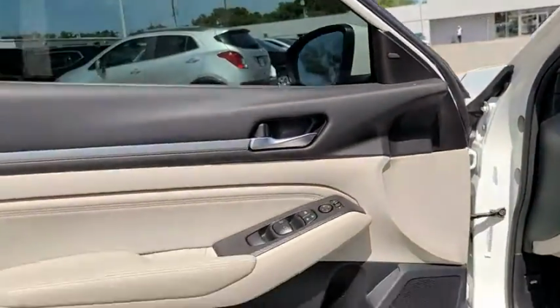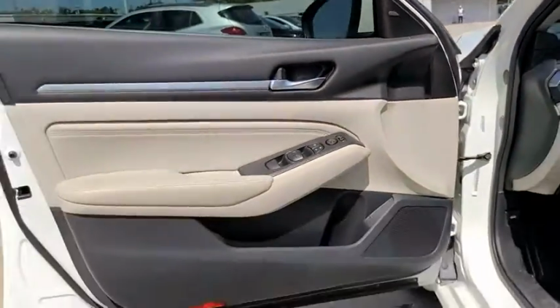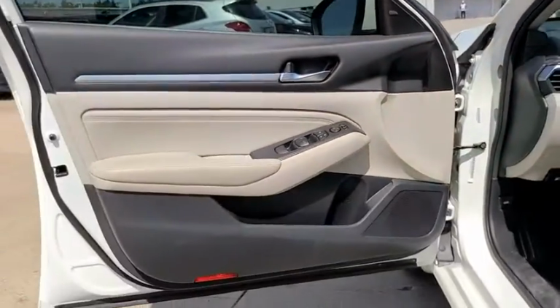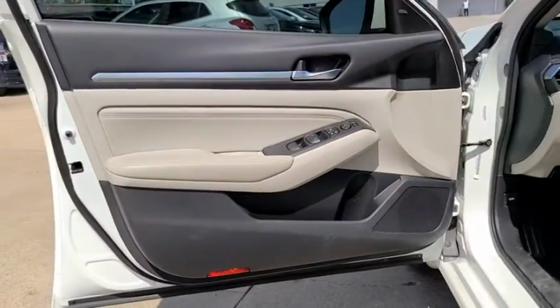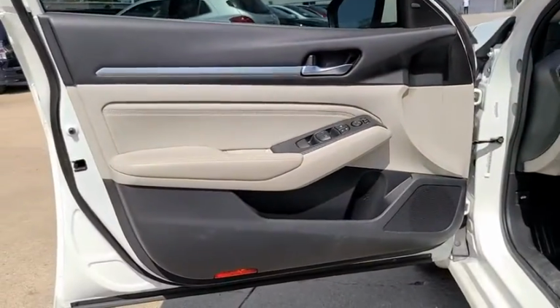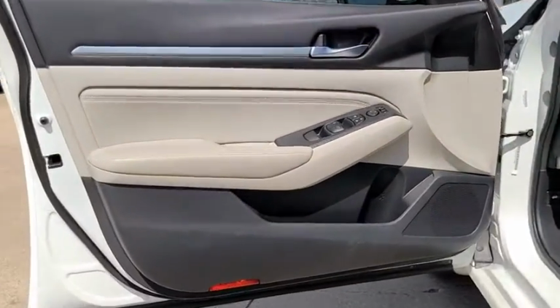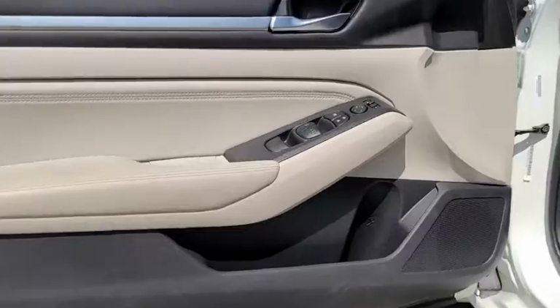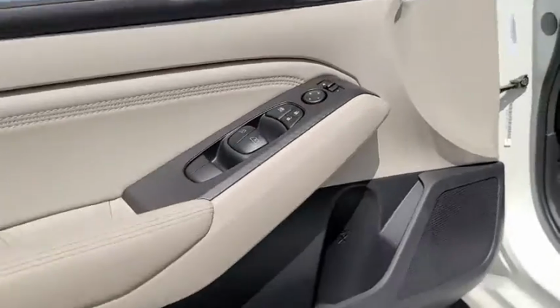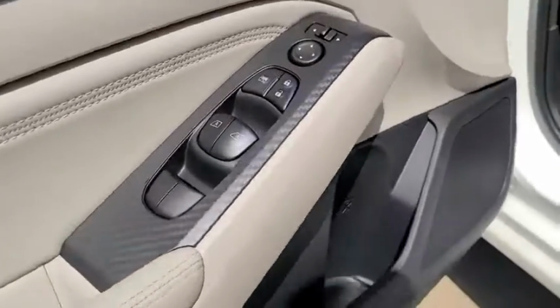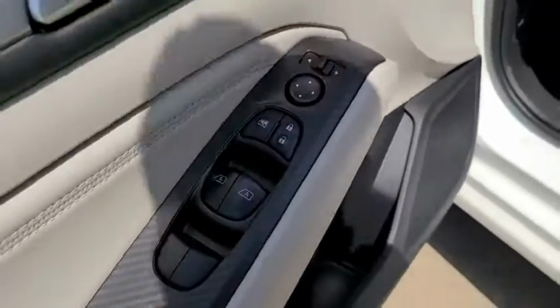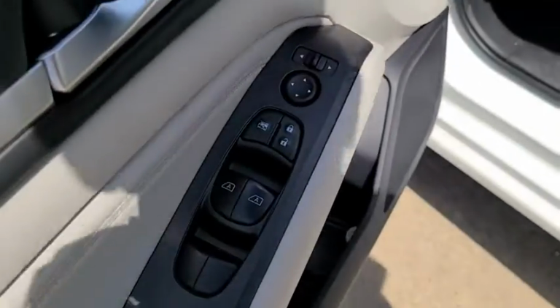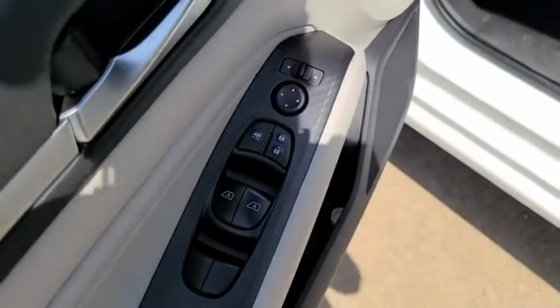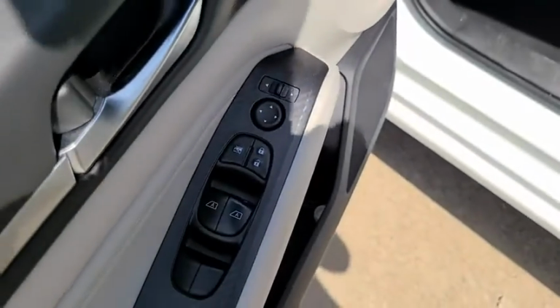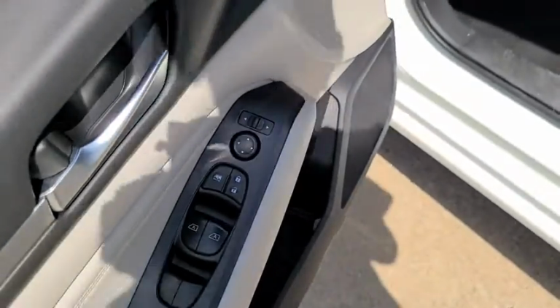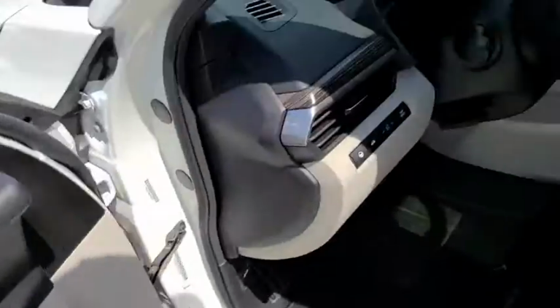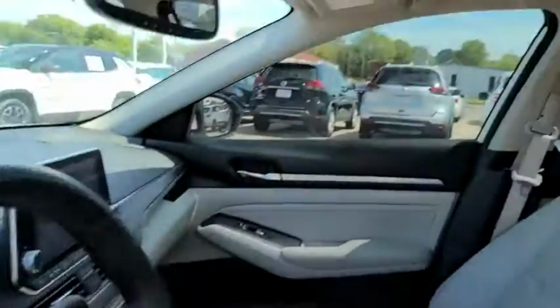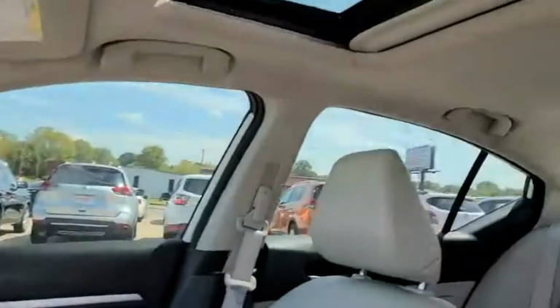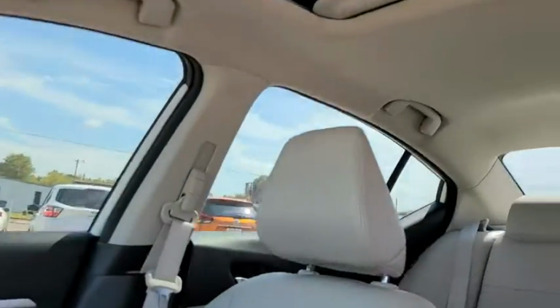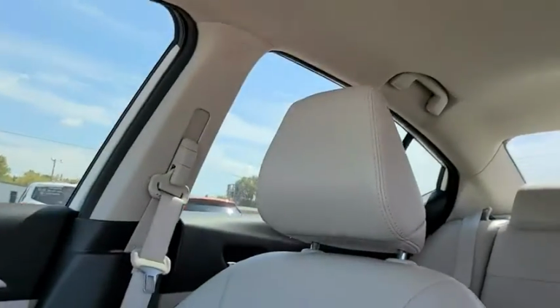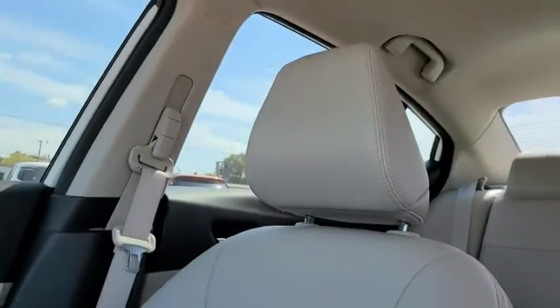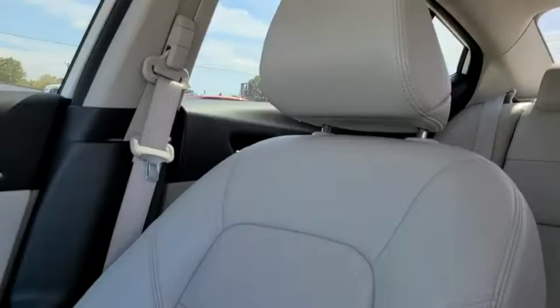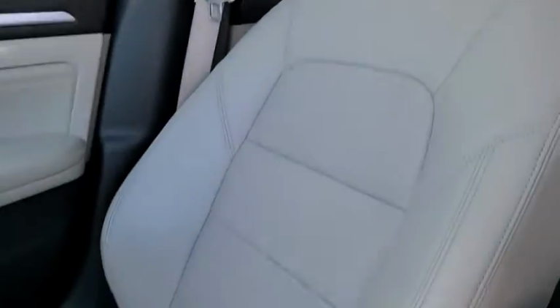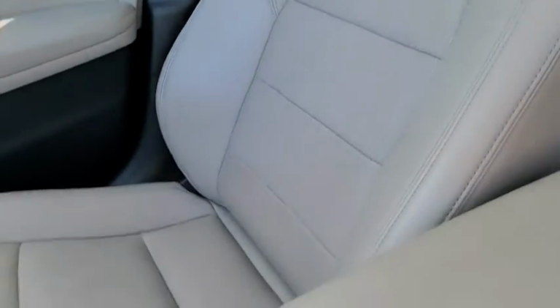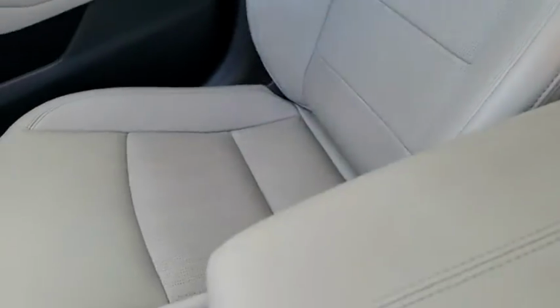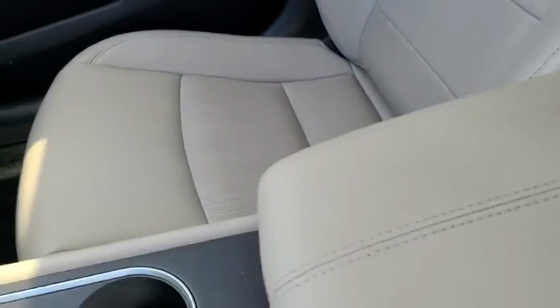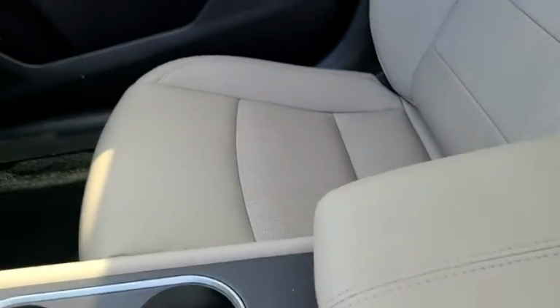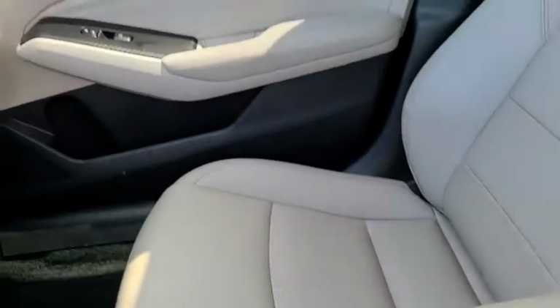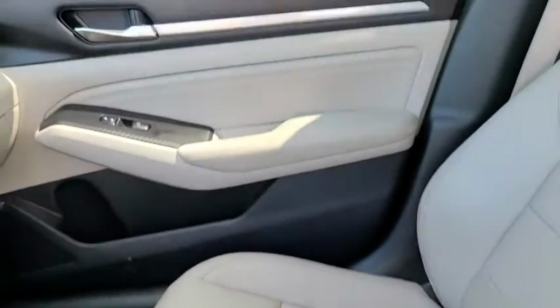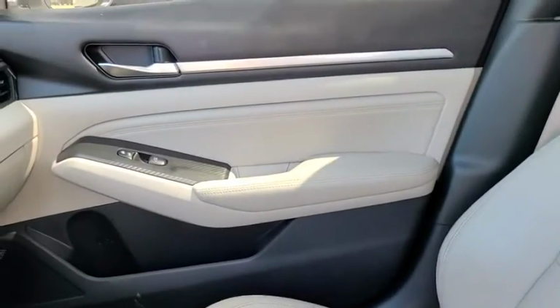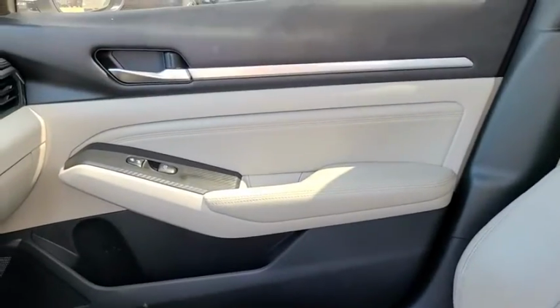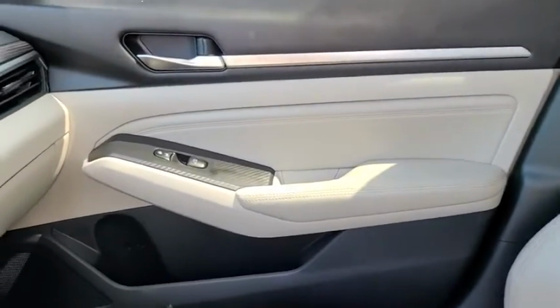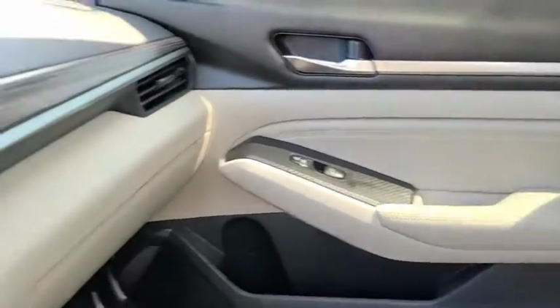Lane departure warning, leather wrapped steering wheel, Bluetooth, power steering, adjustable steering wheel, aluminum wheels, keyless start, four-wheel disc brakes, cruise control, auto dimming rear view mirror.